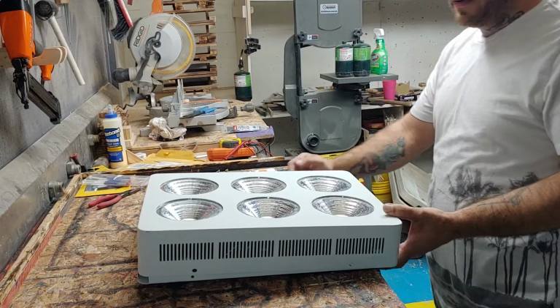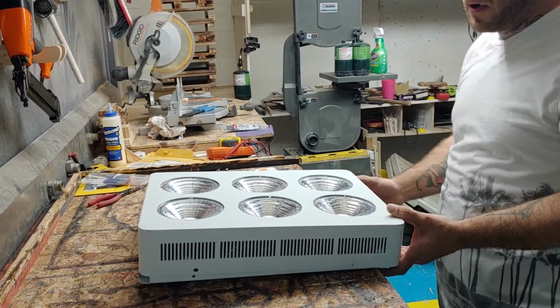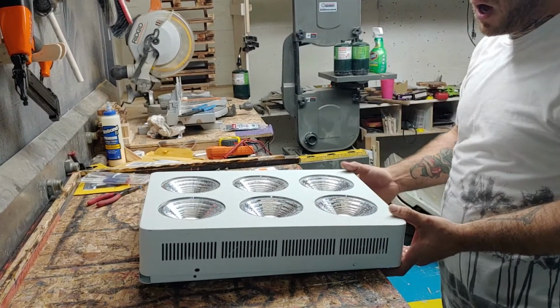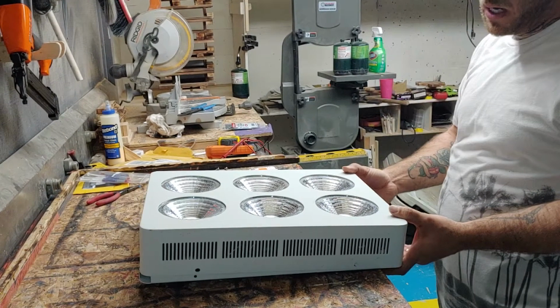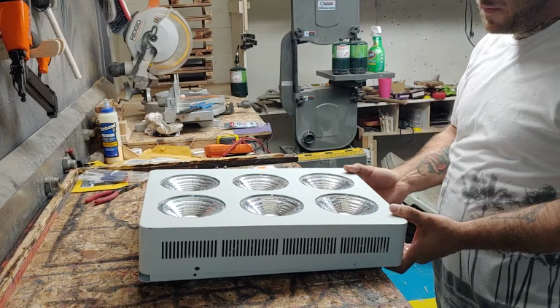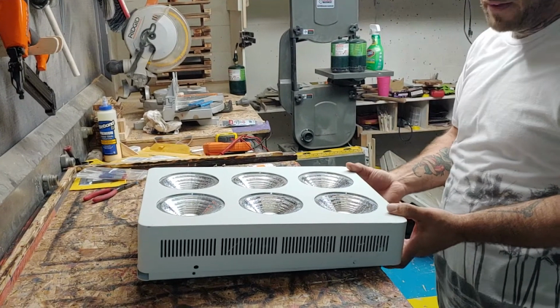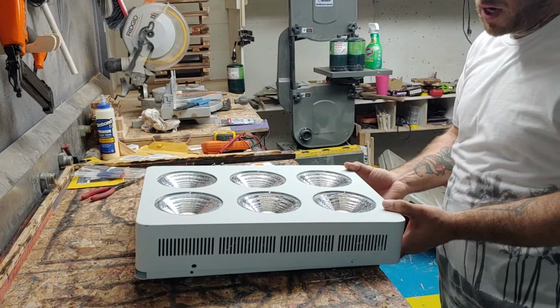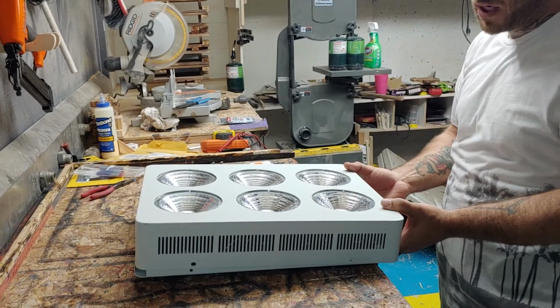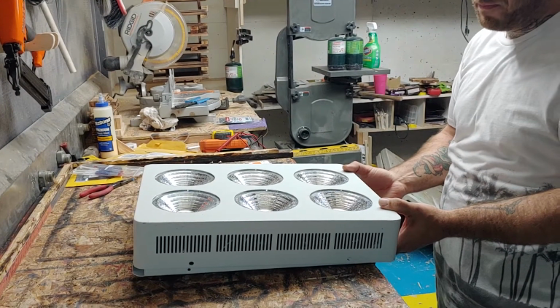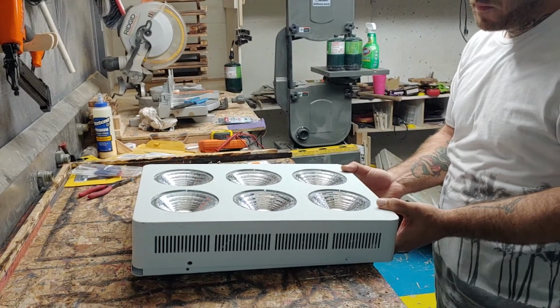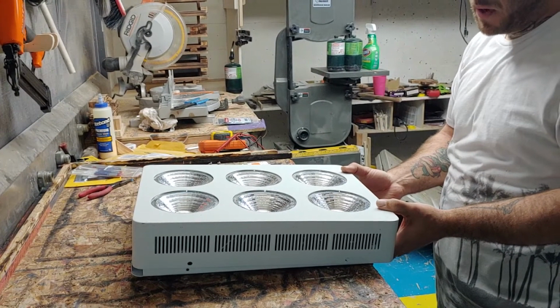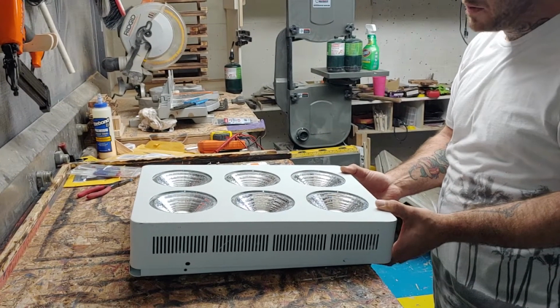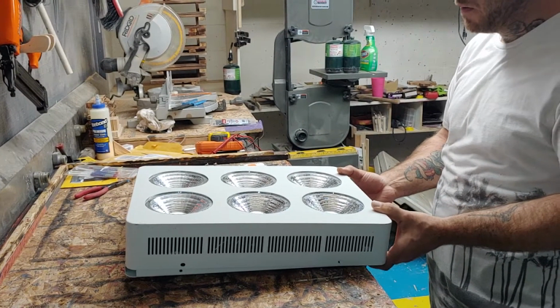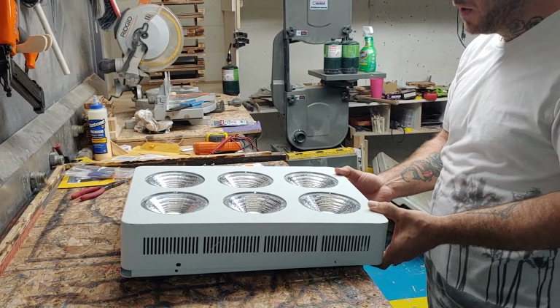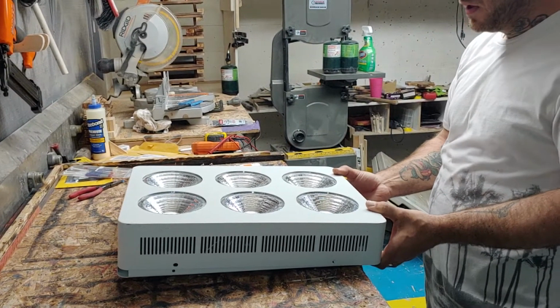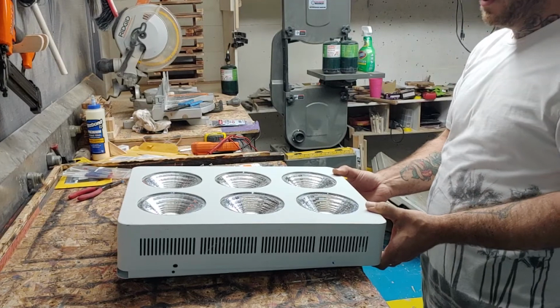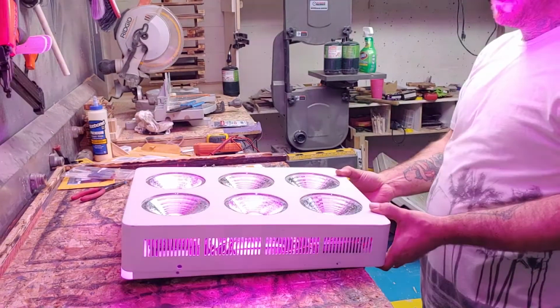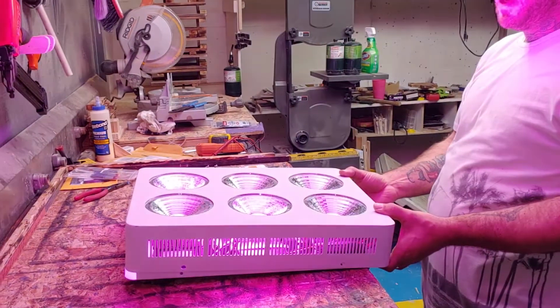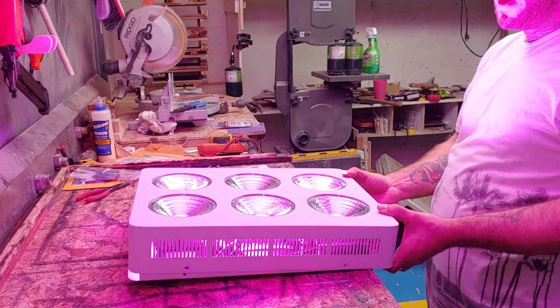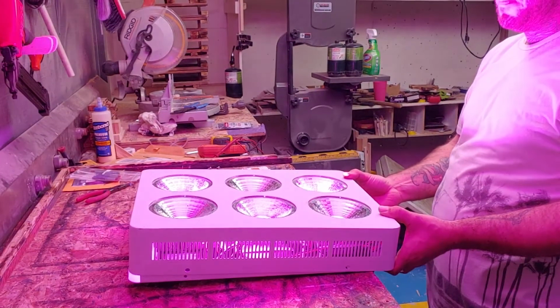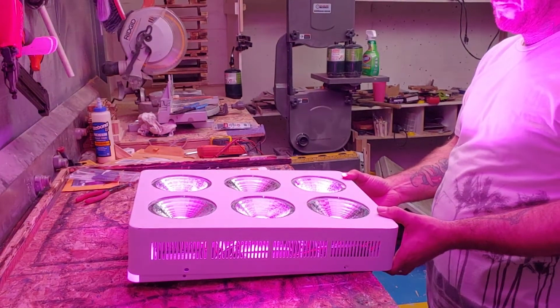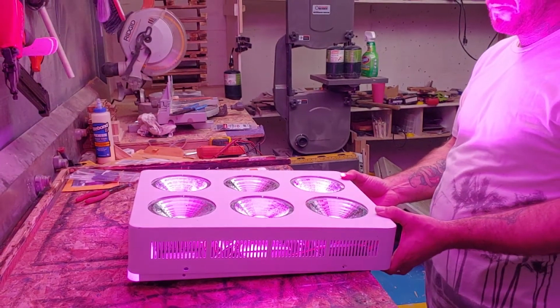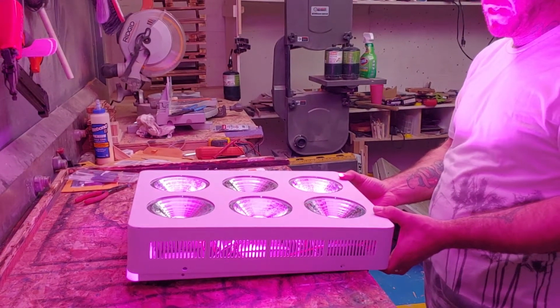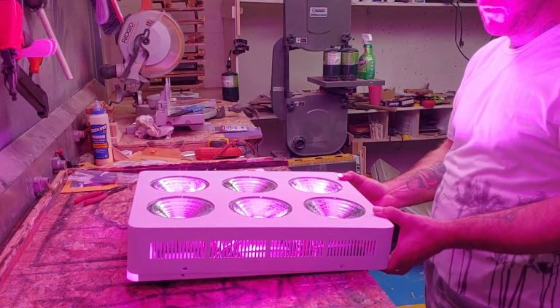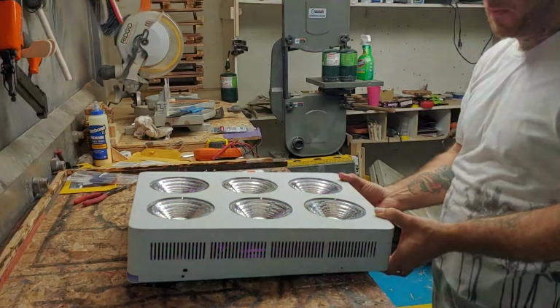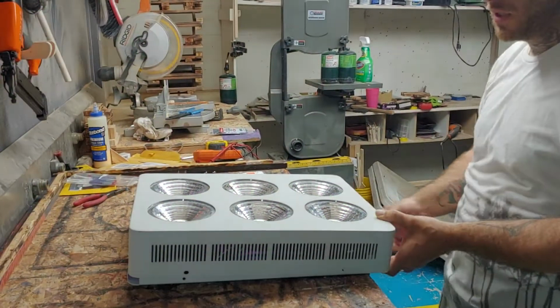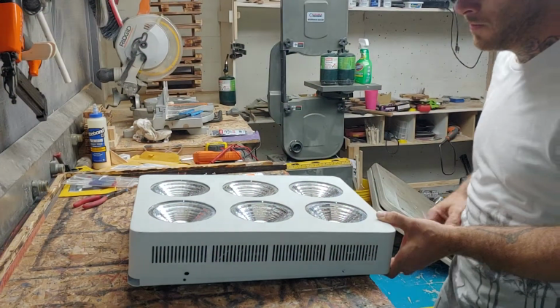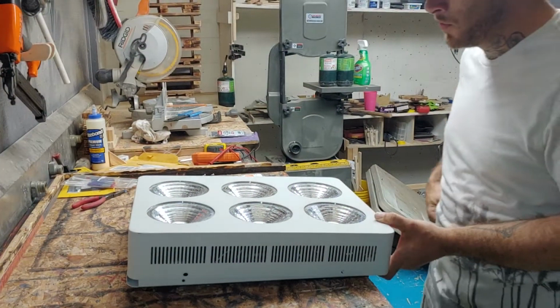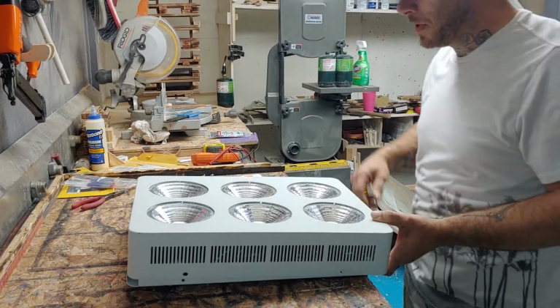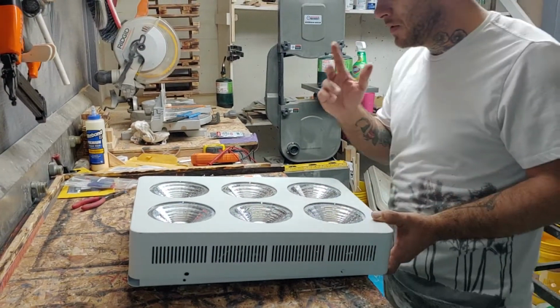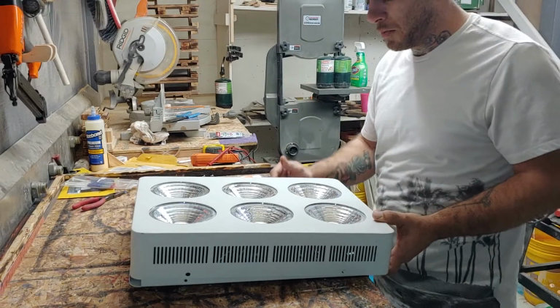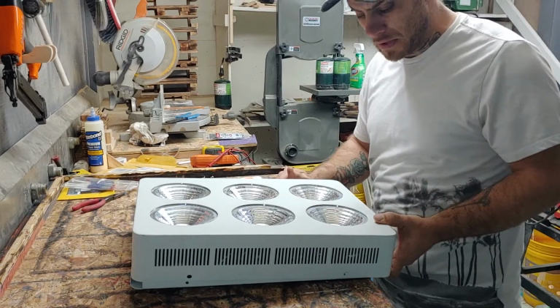Here's it turned on. The fans come on, but the lights don't. That's the full spectrum — the blurple ones.